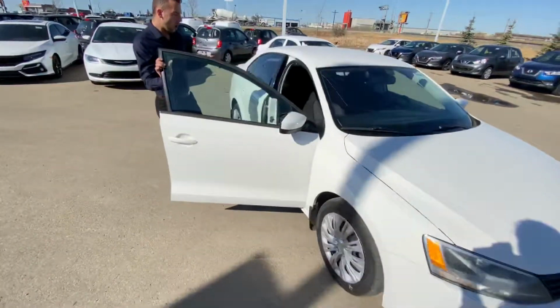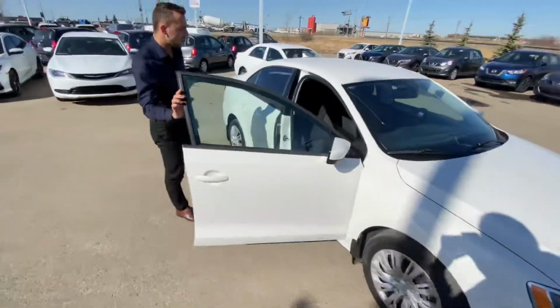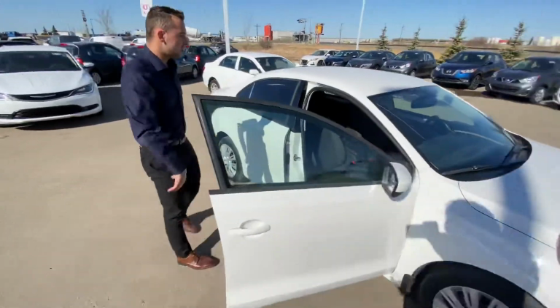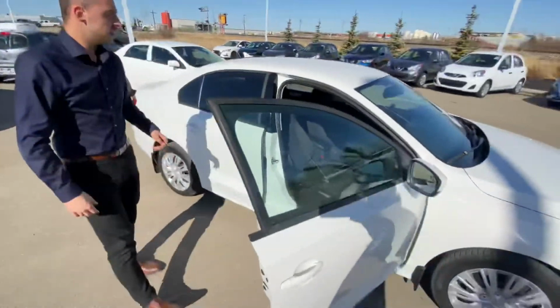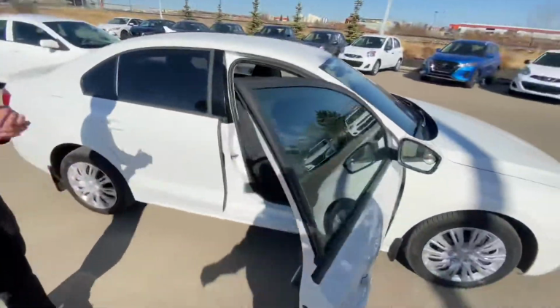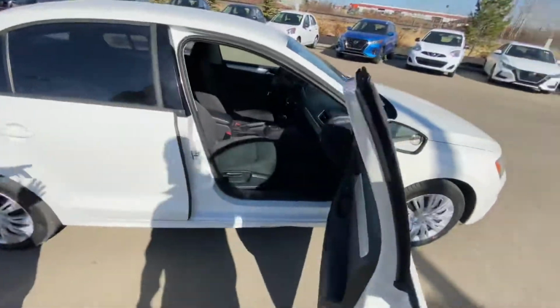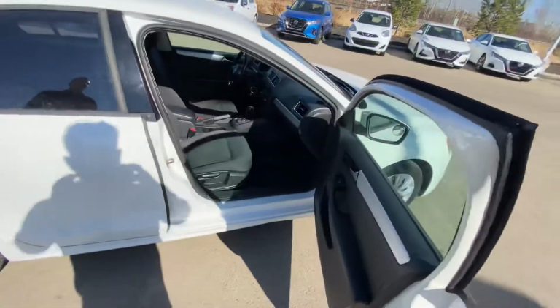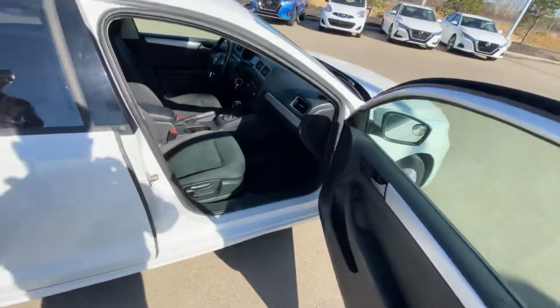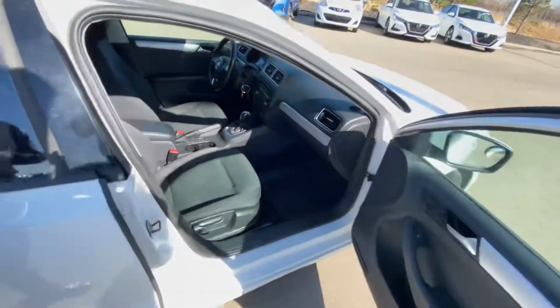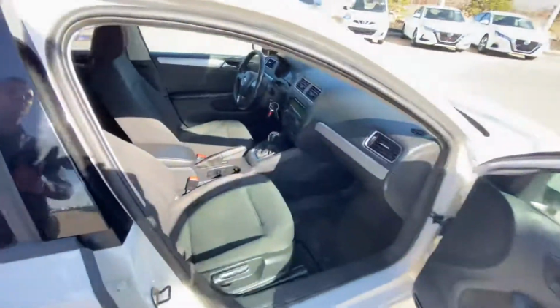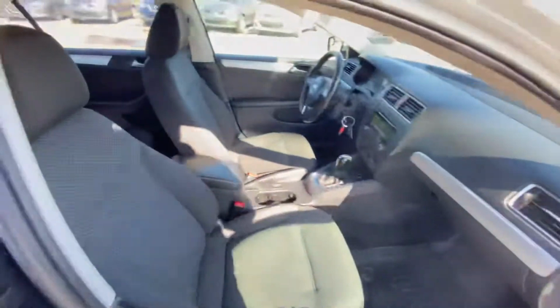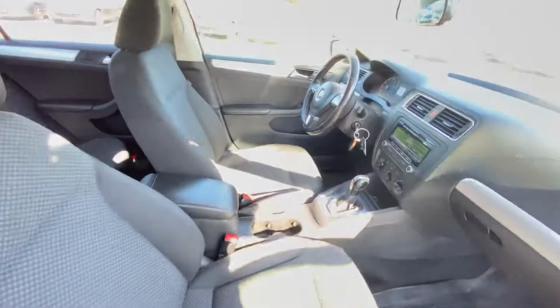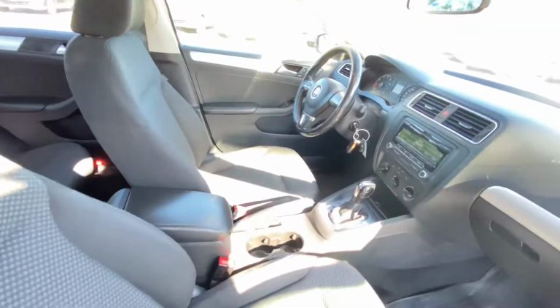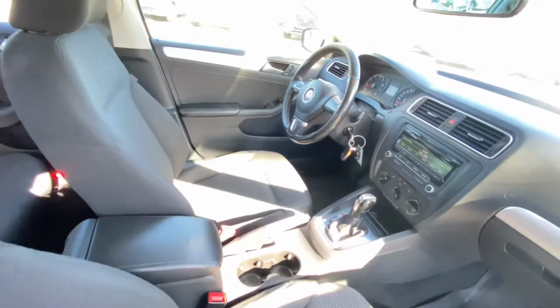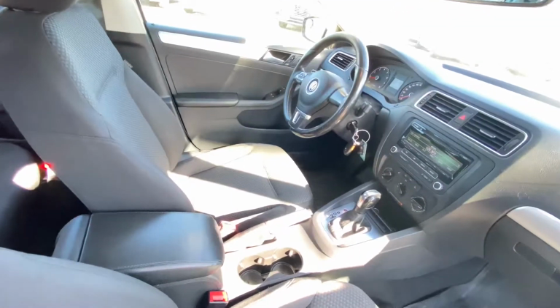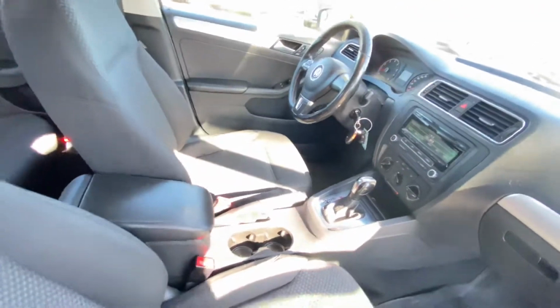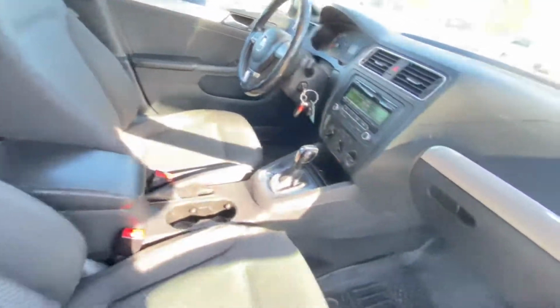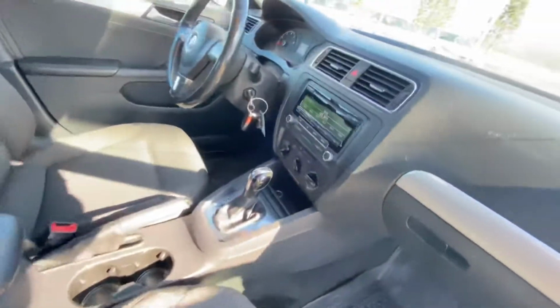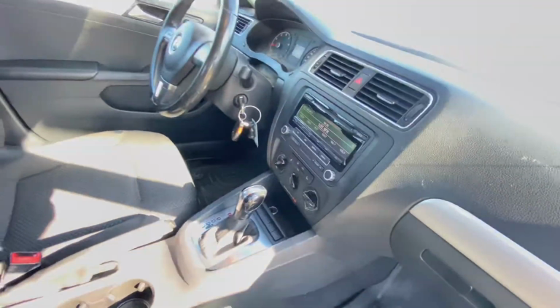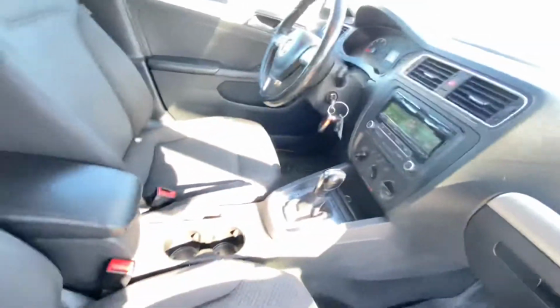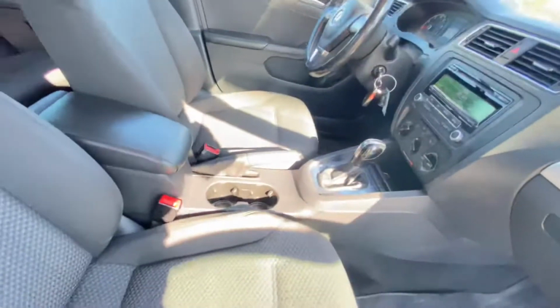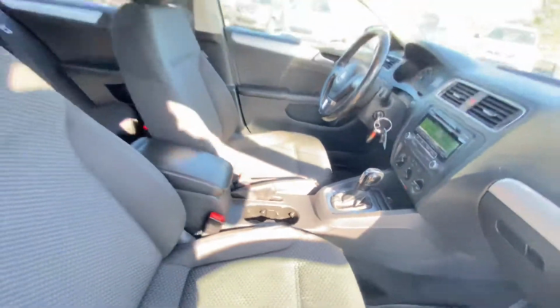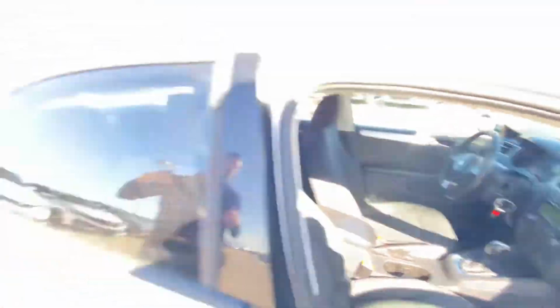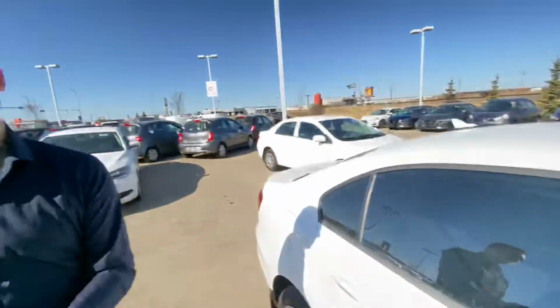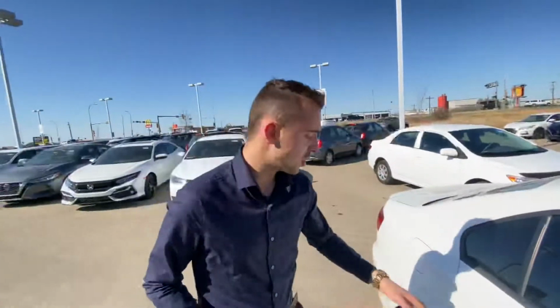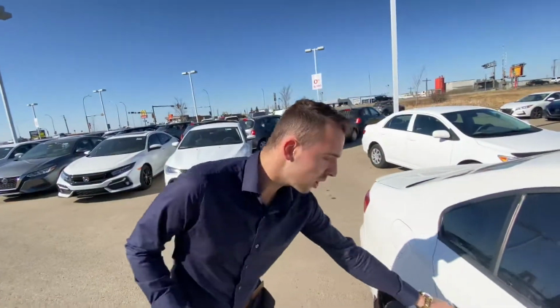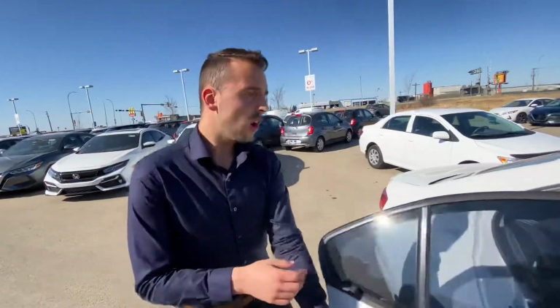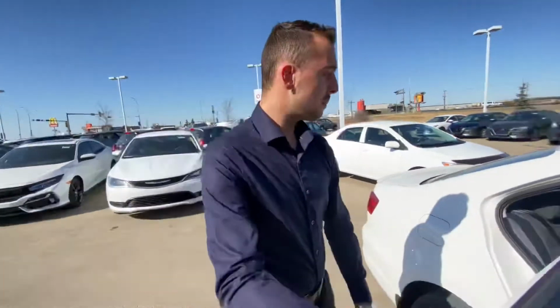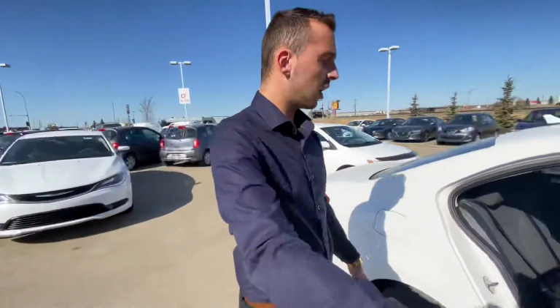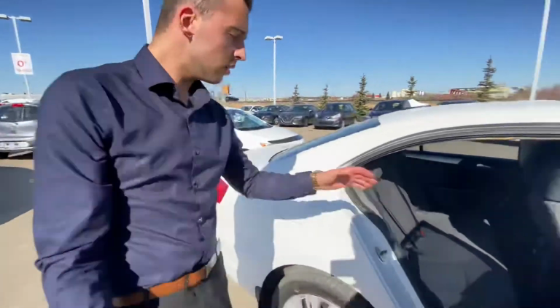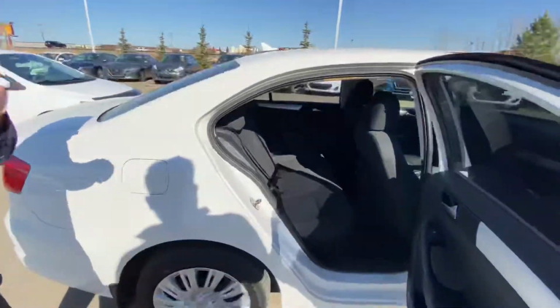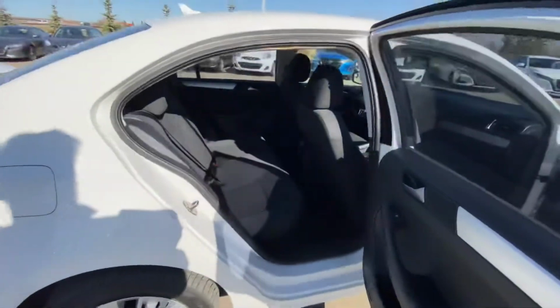On into the inside, you'll see a beautiful cabin loaded with some amazing features like AC for these hot summer days, heated seats for those cold winter days, Bluetooth, cruise control, and so much more. On into the back, you've got tons of room for any passengers.